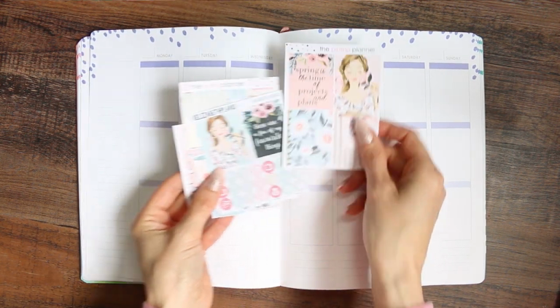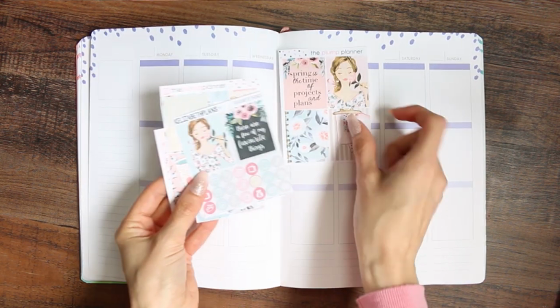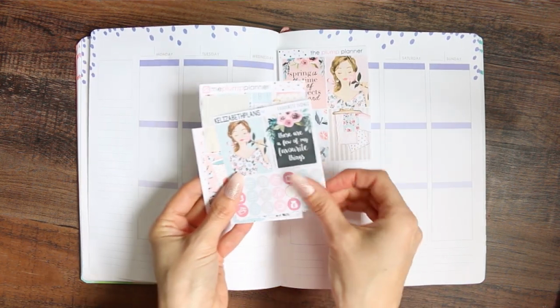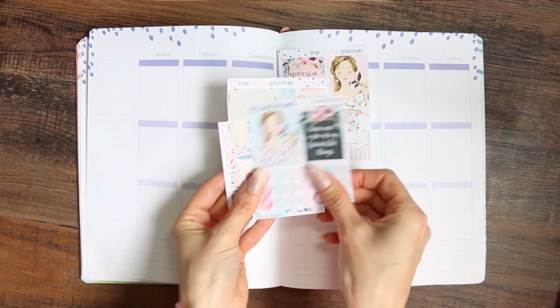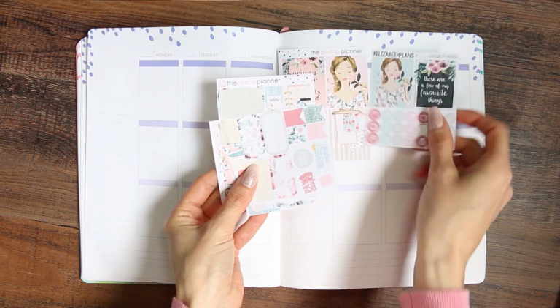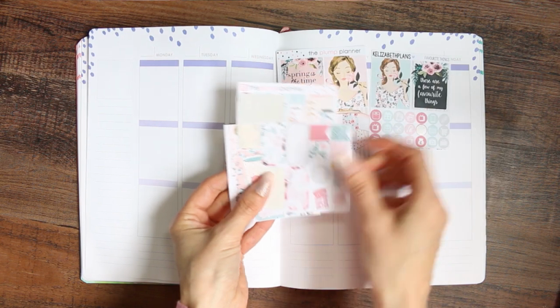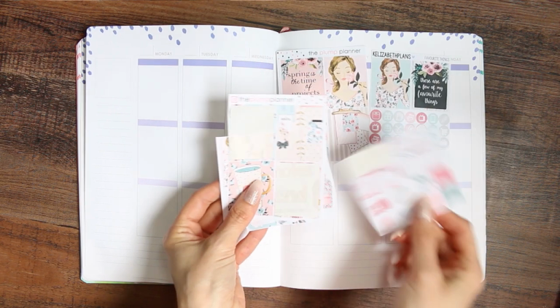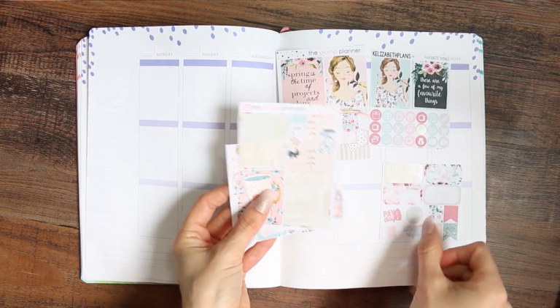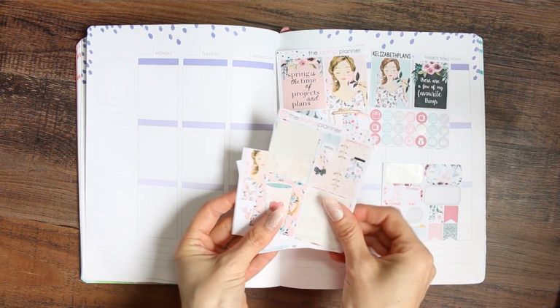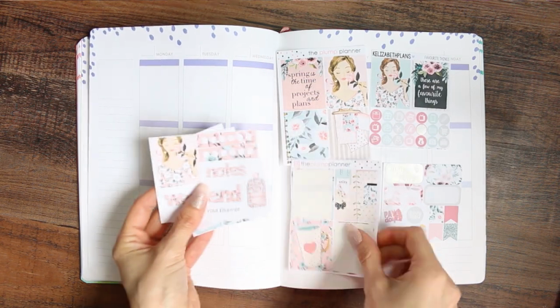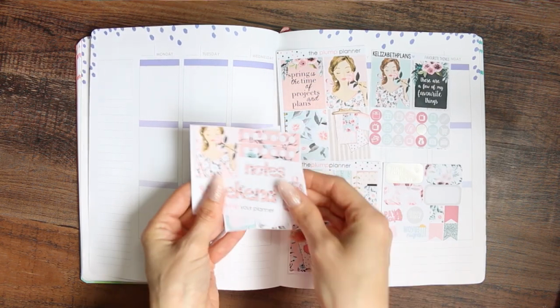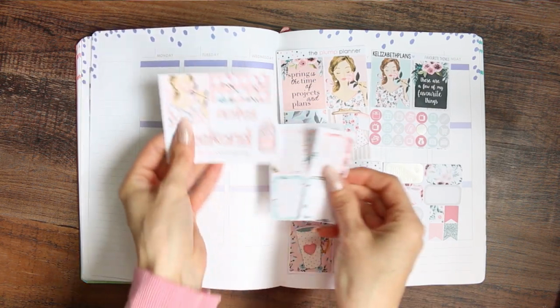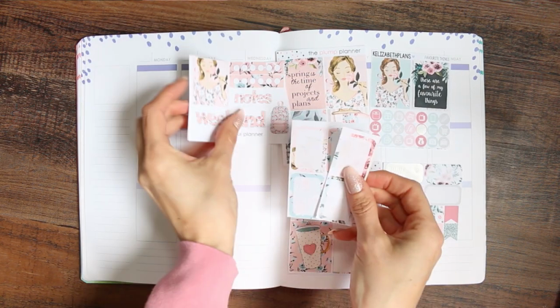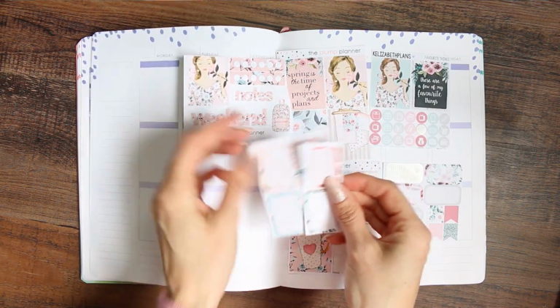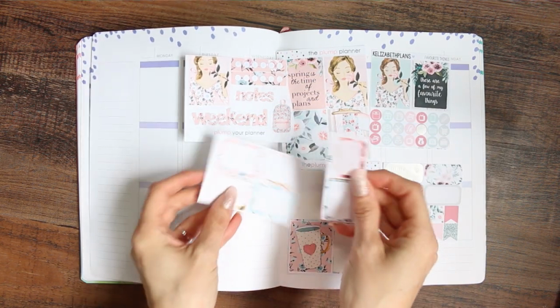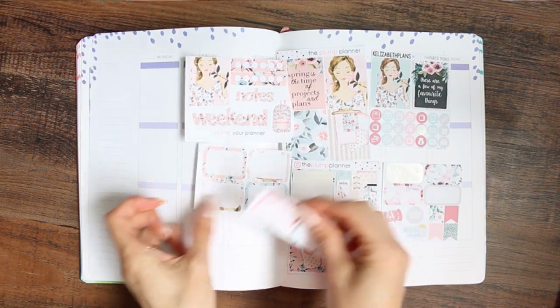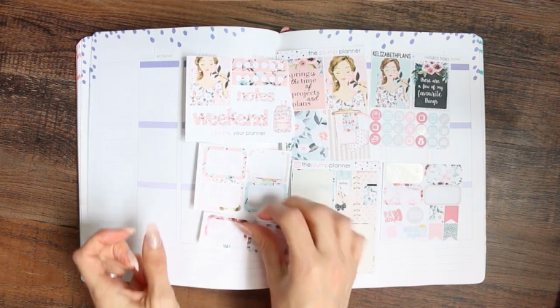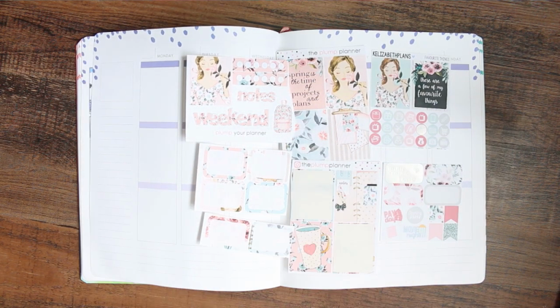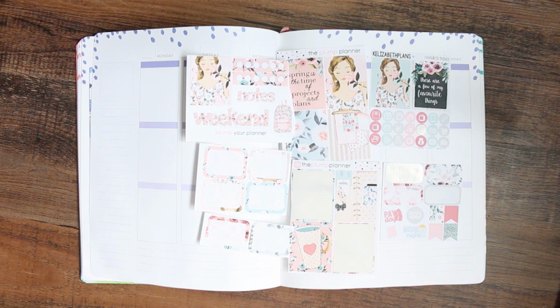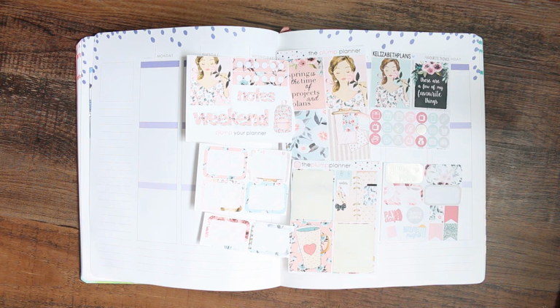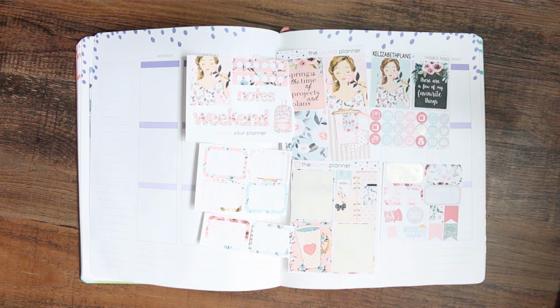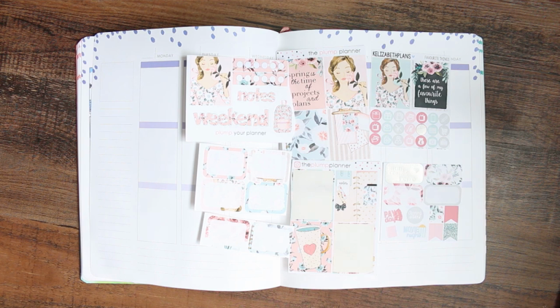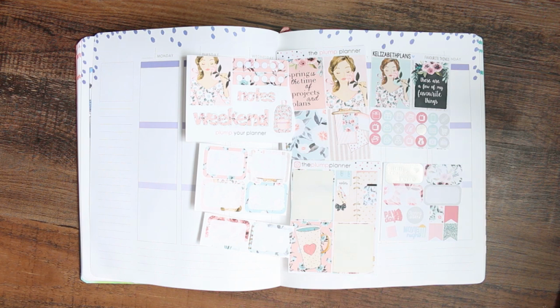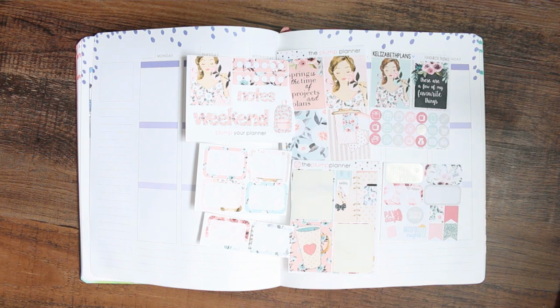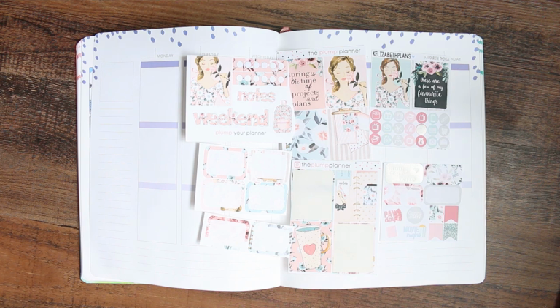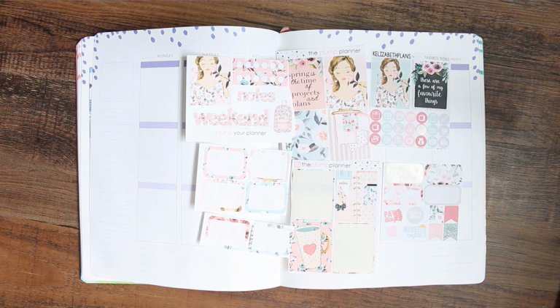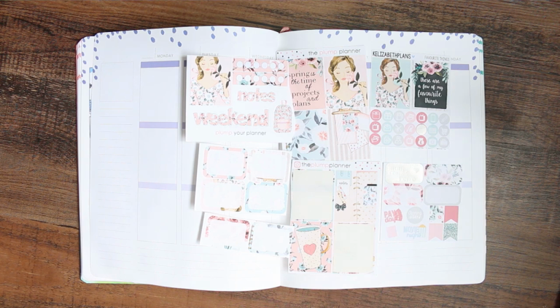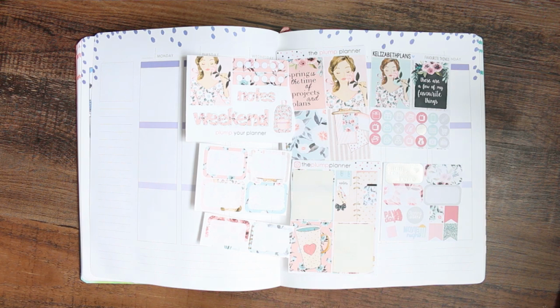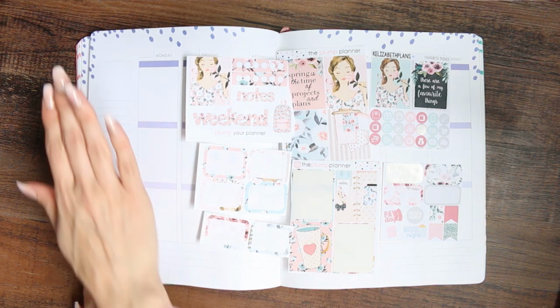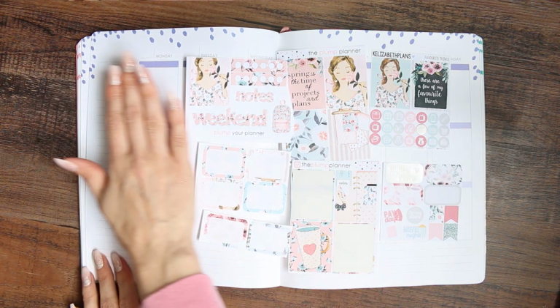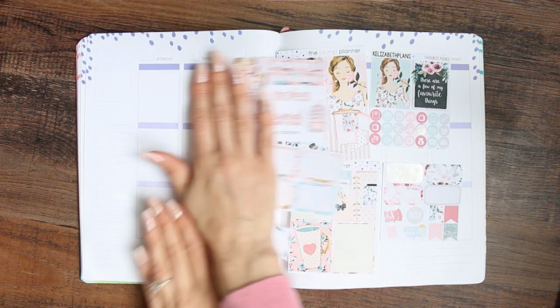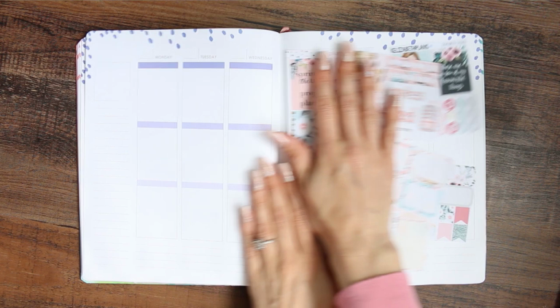I actually bought these stickers from a Facebook destash a while ago, so it's a mix of Colisabeth Plans and the Plump Planner, but their colours were really similar so I thought I'd make a whole kit from it.